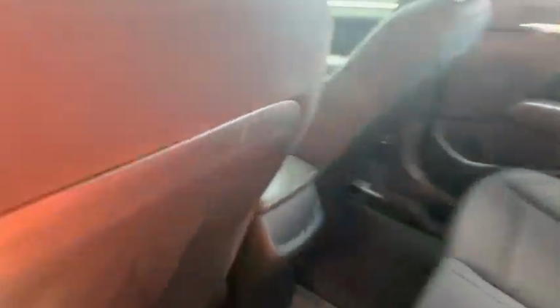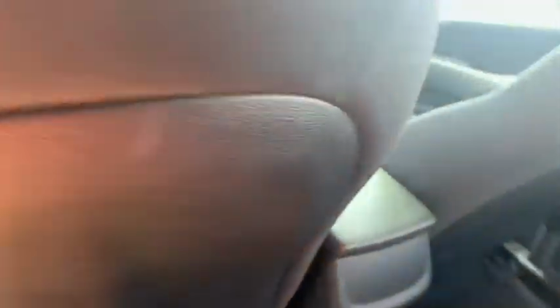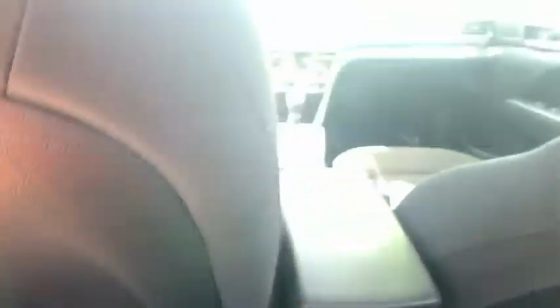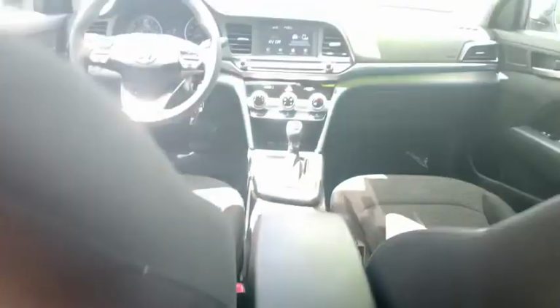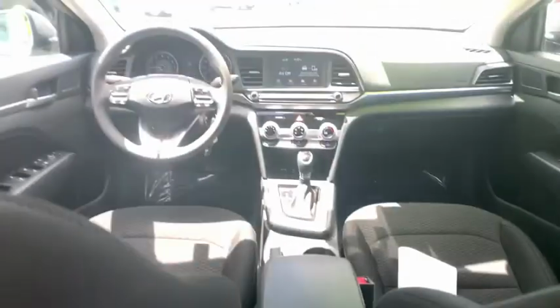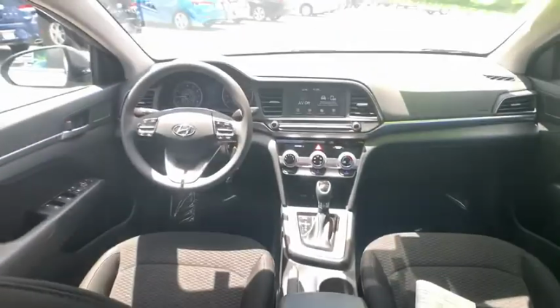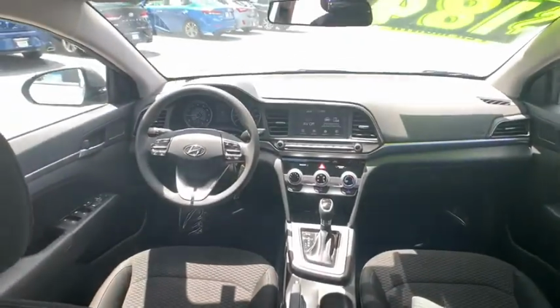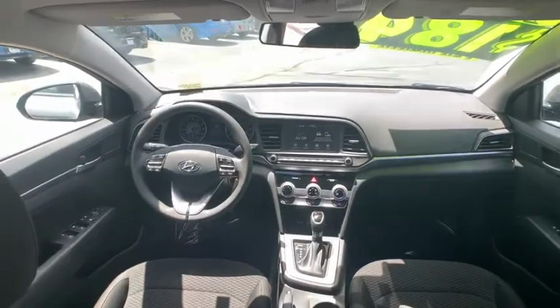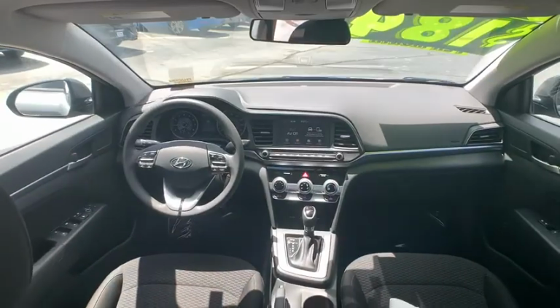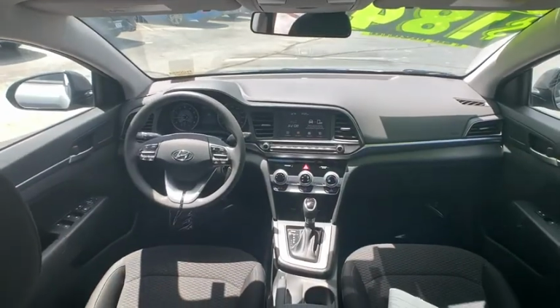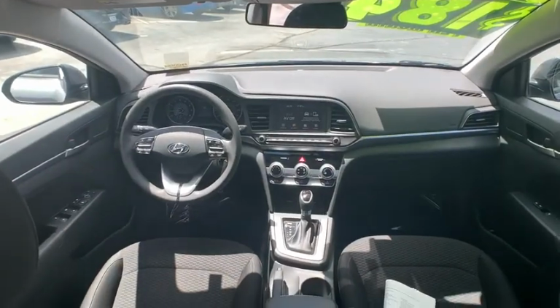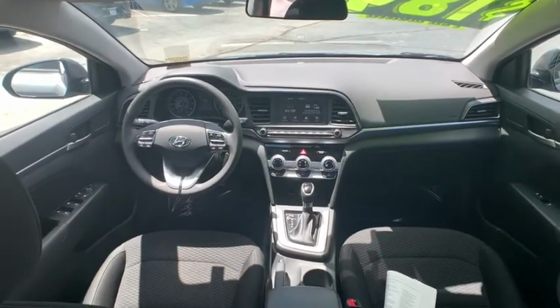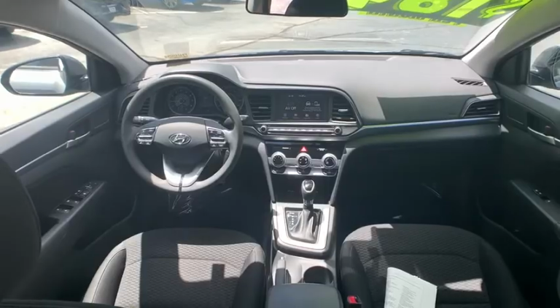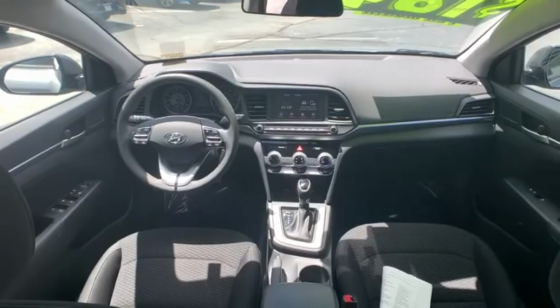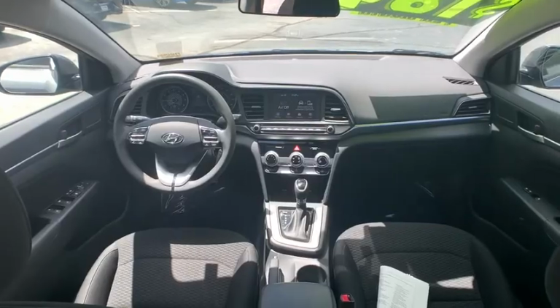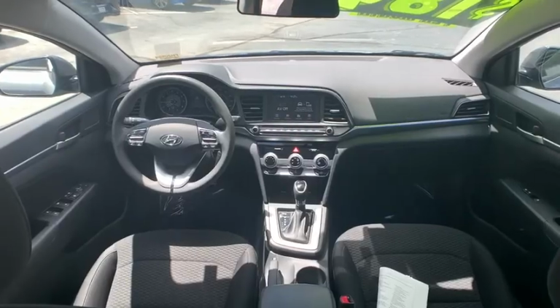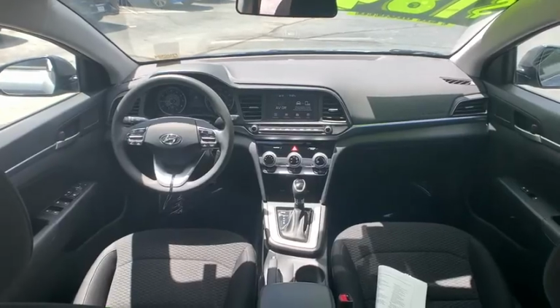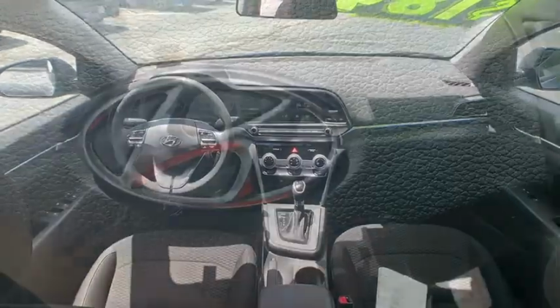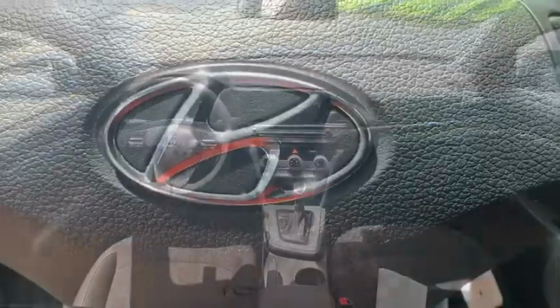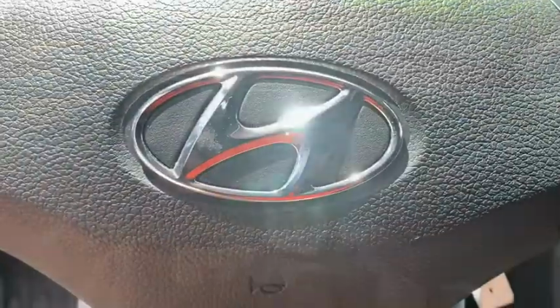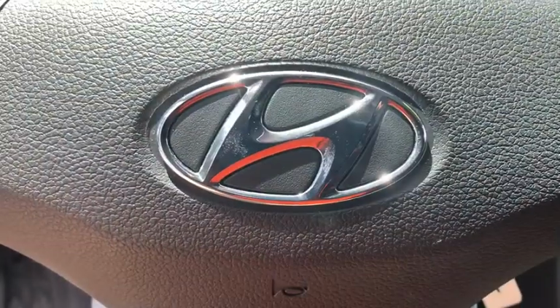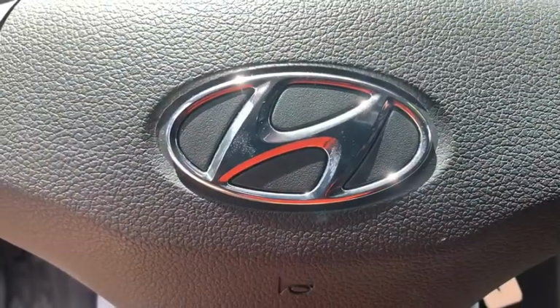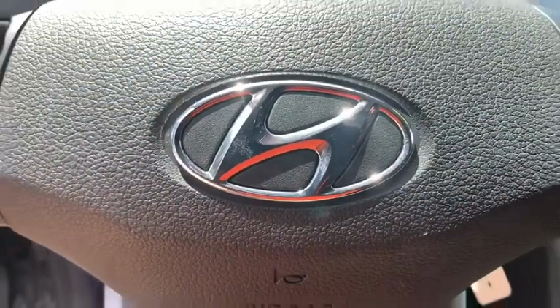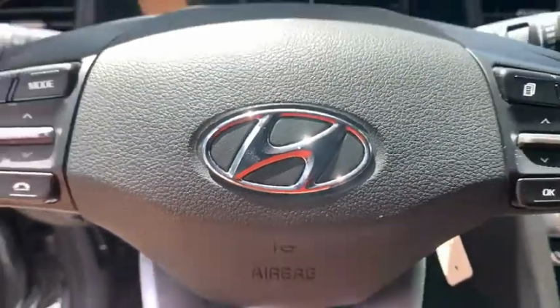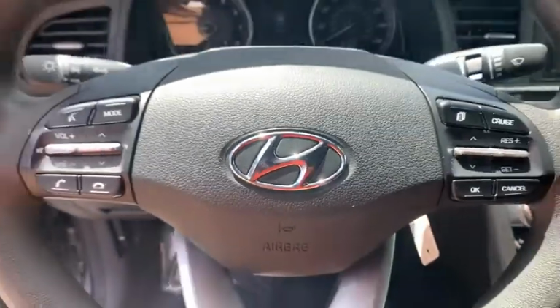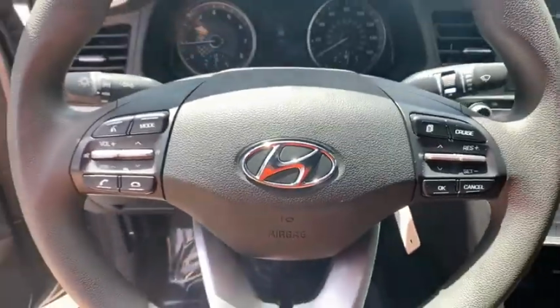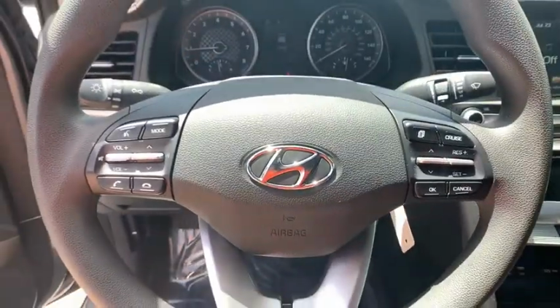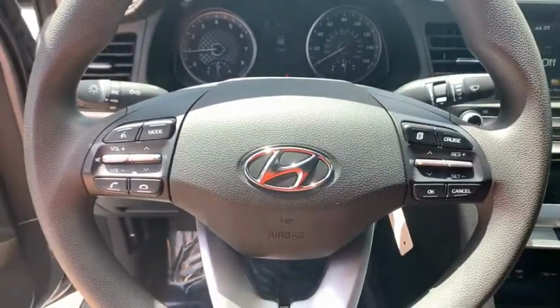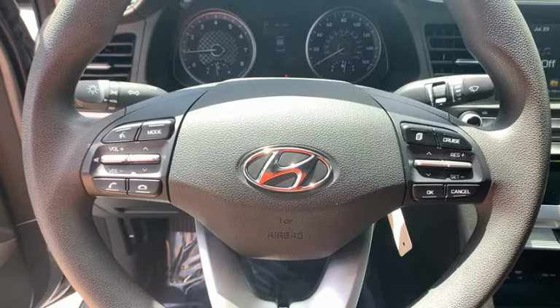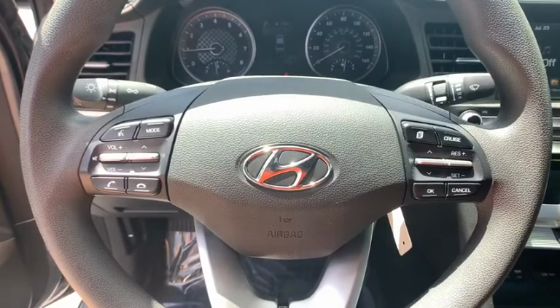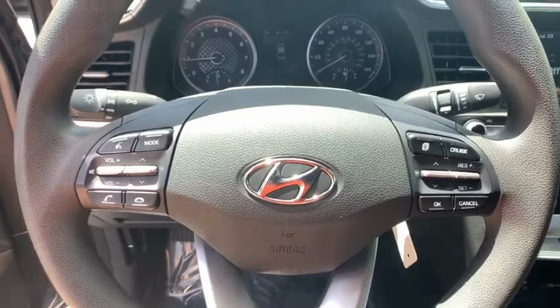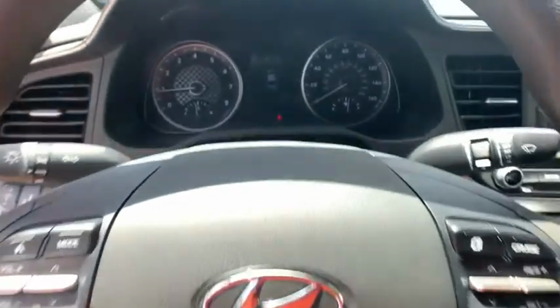Panic alarm, brake assist, remote keyless entry, overhead console, tachometer, front reading lamps, front bucket seats, tilt steering wheel, driver vanity mirror.